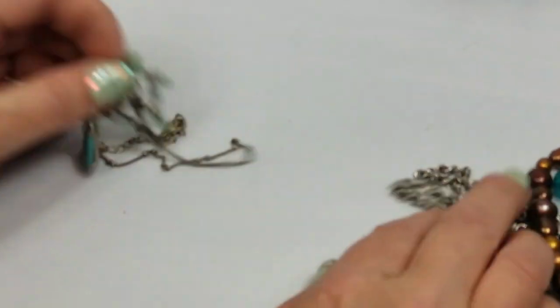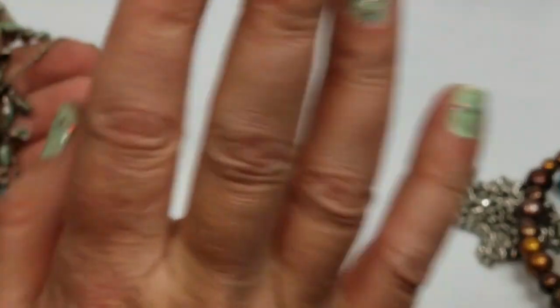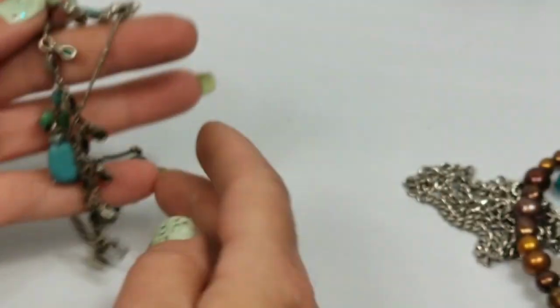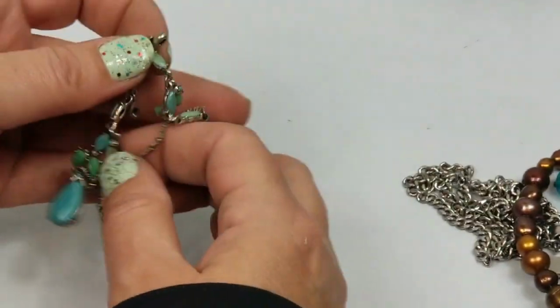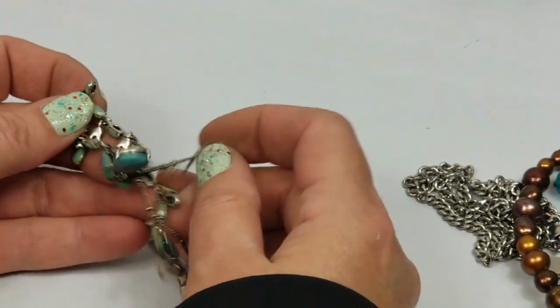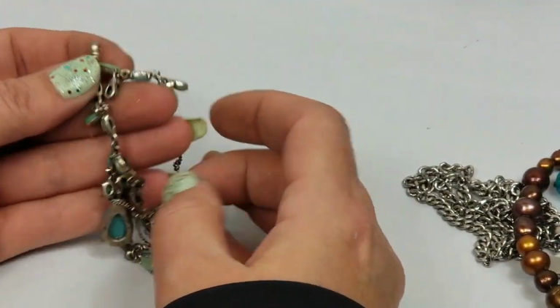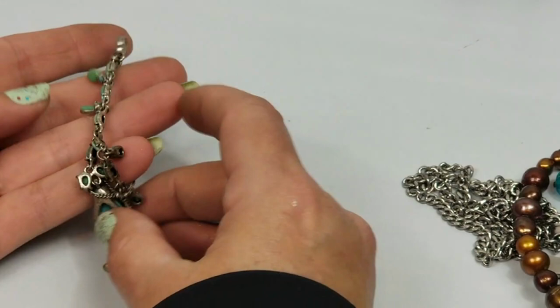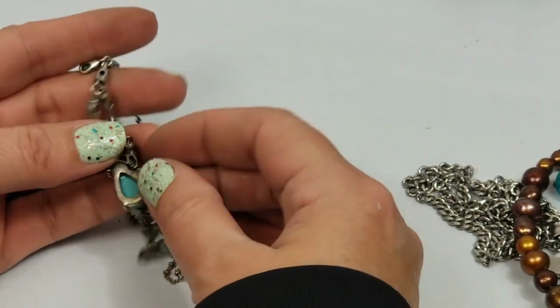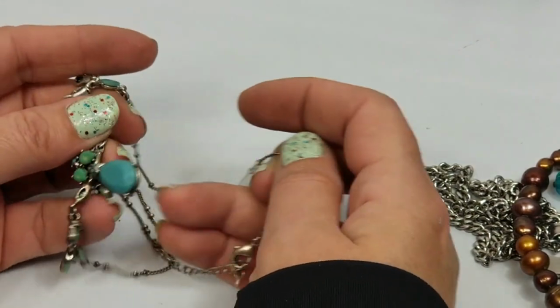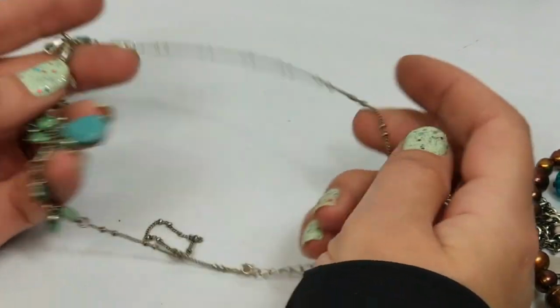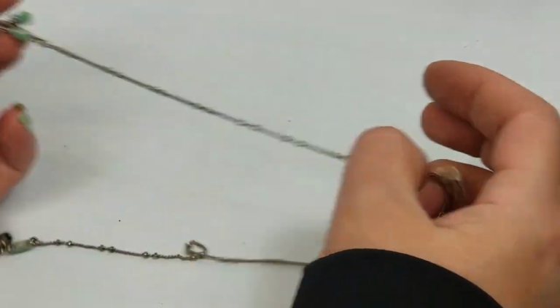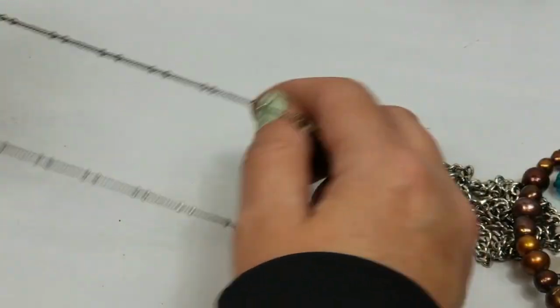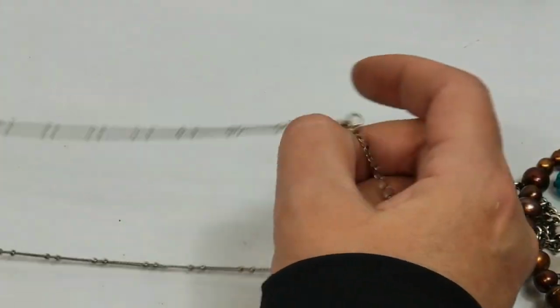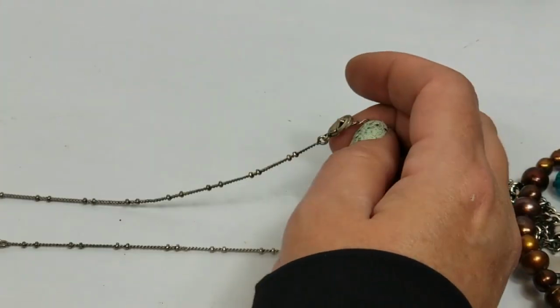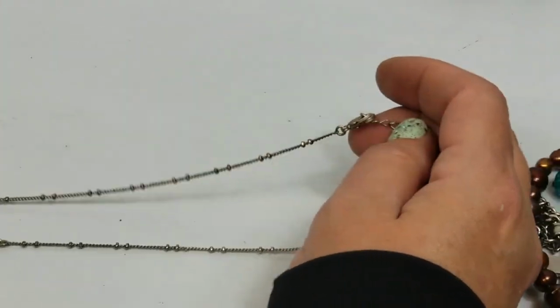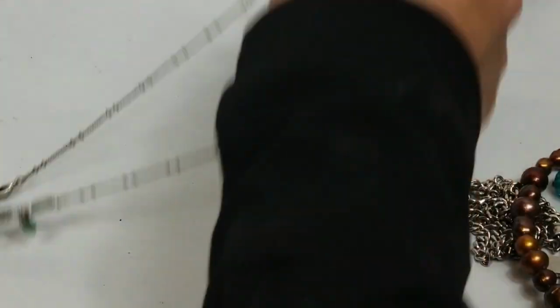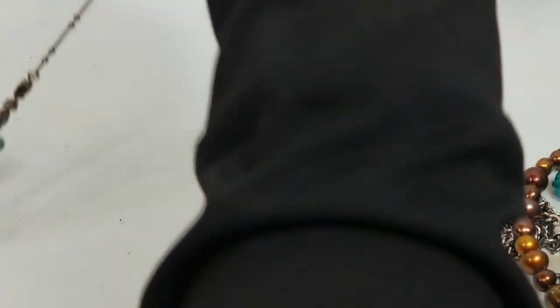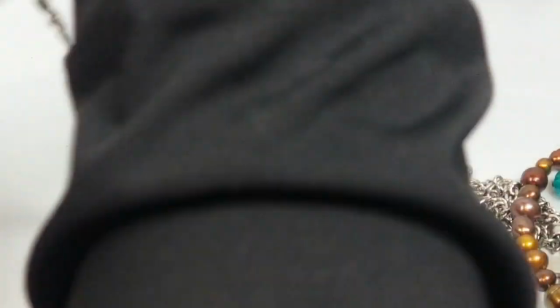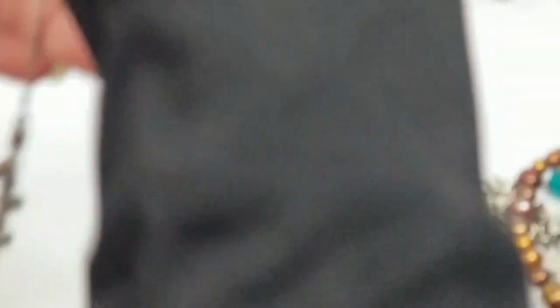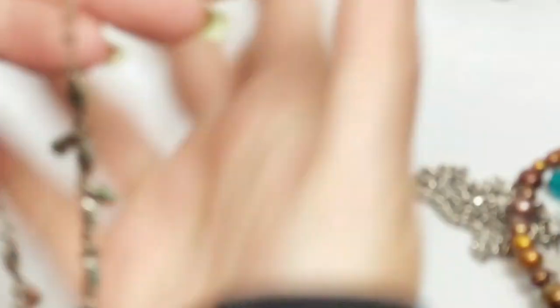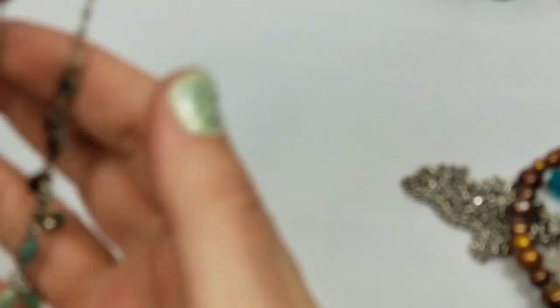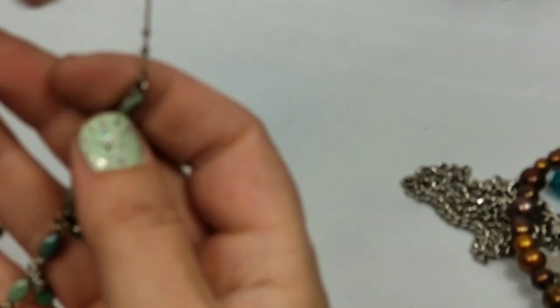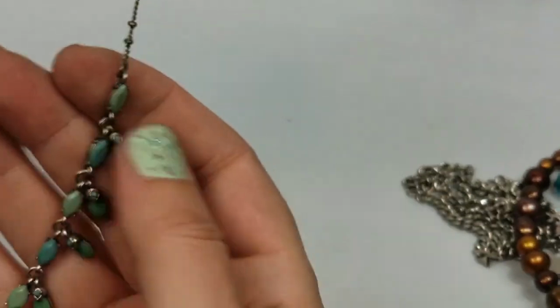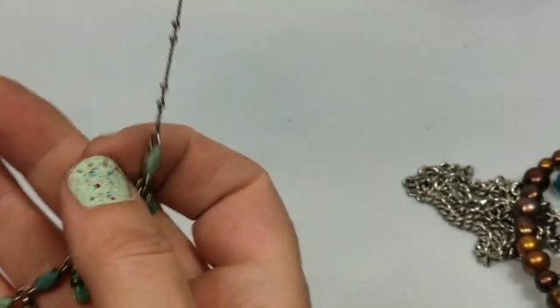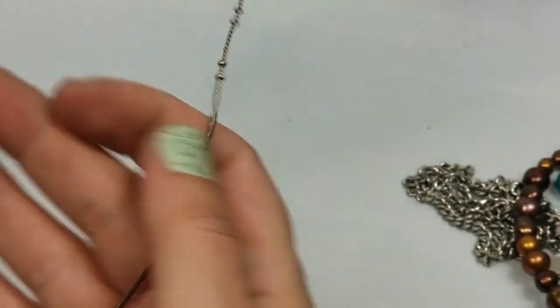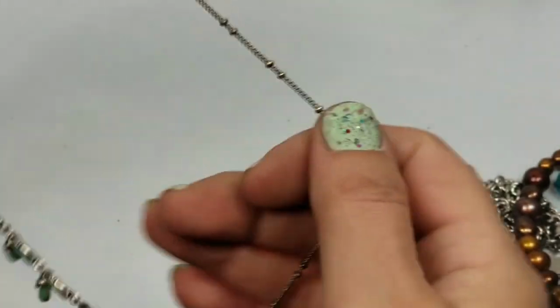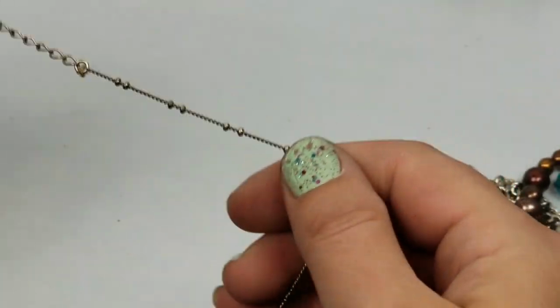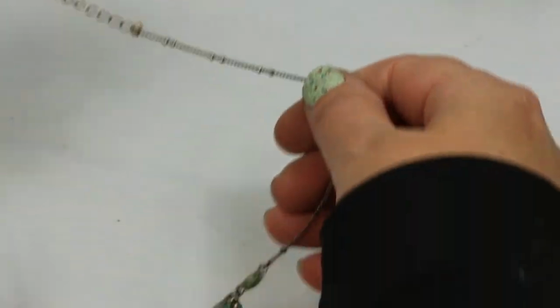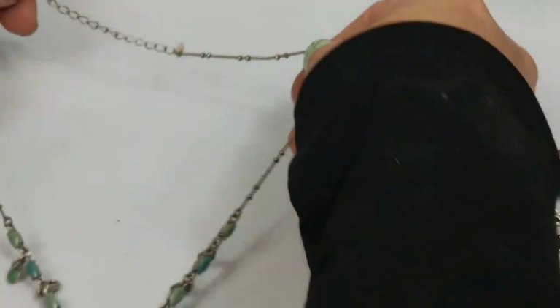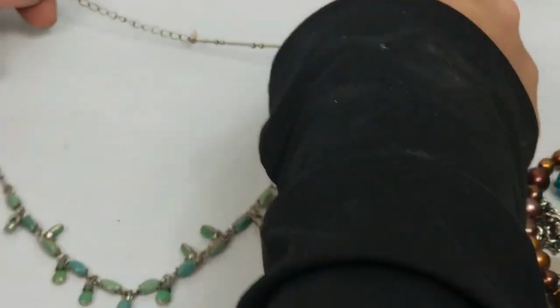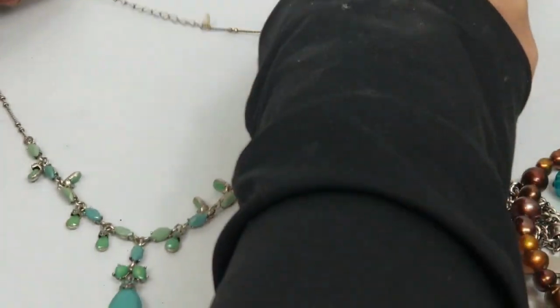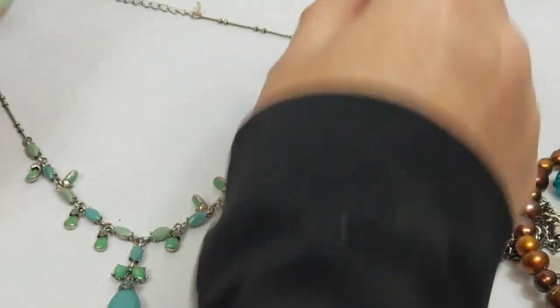Jewelry is so easy to list - it doesn't take any time at all. So if I list something and it's not worth anything, it's not too big of a deal.